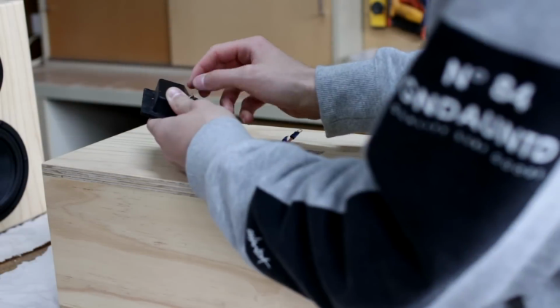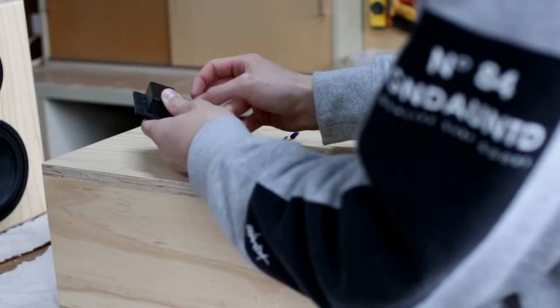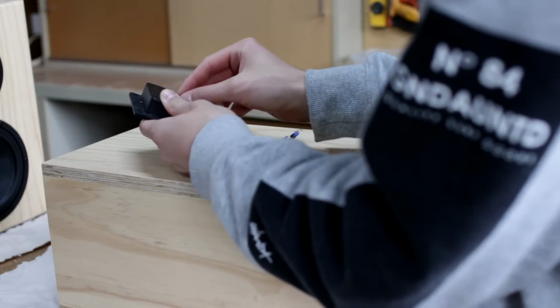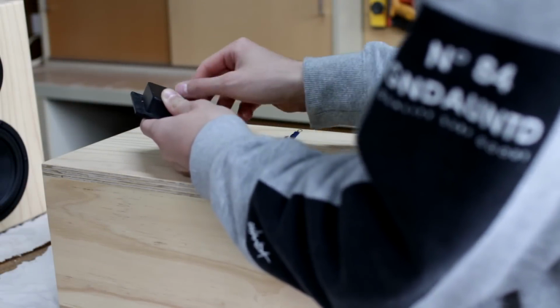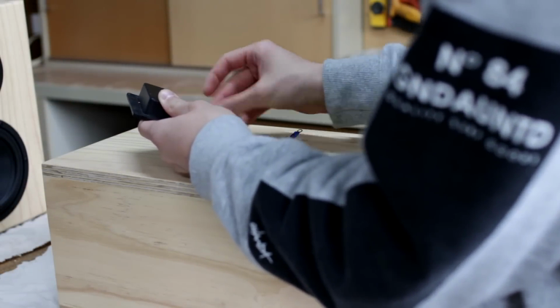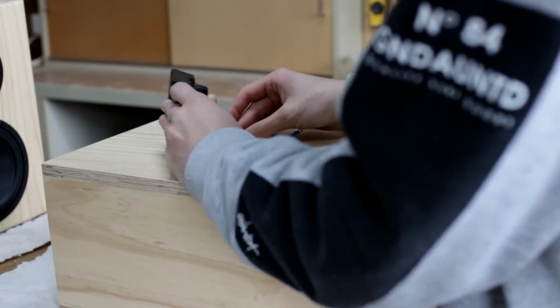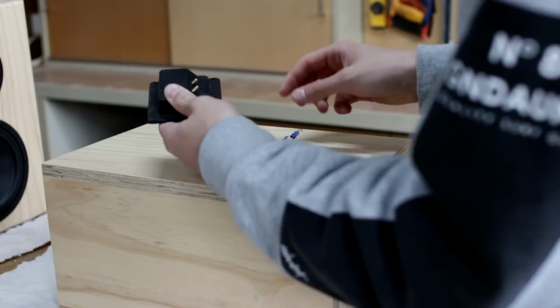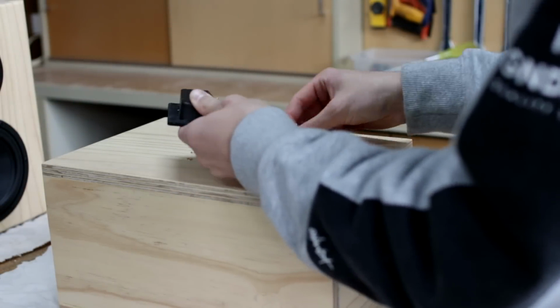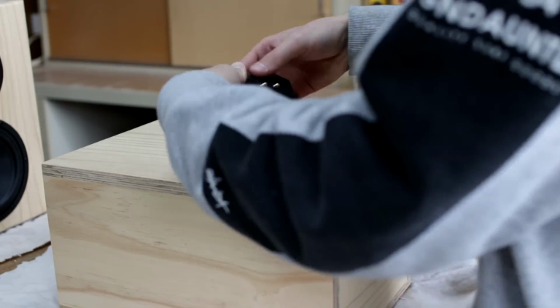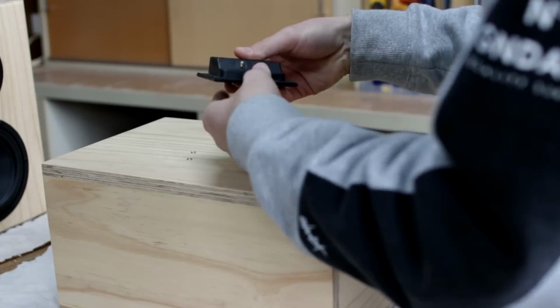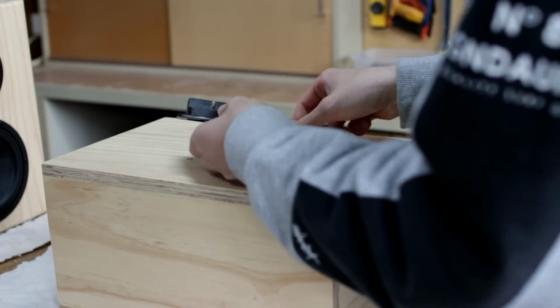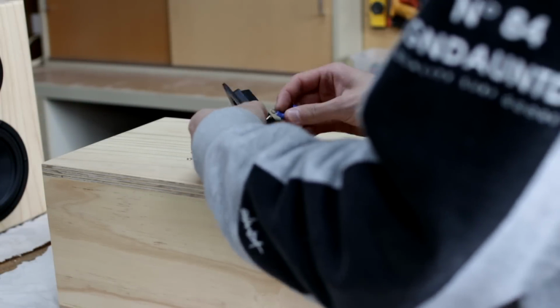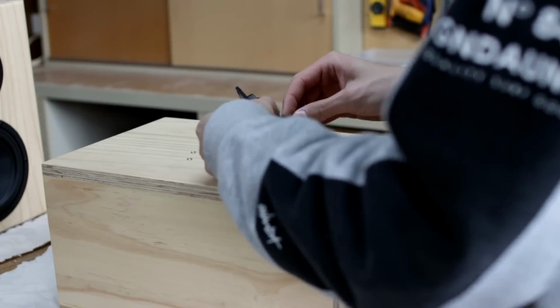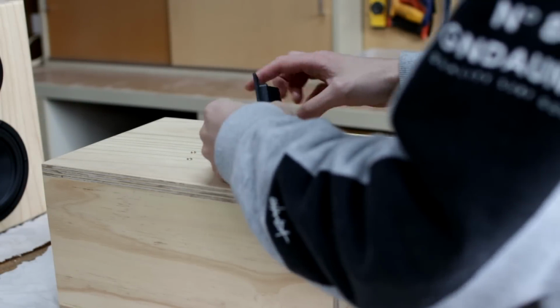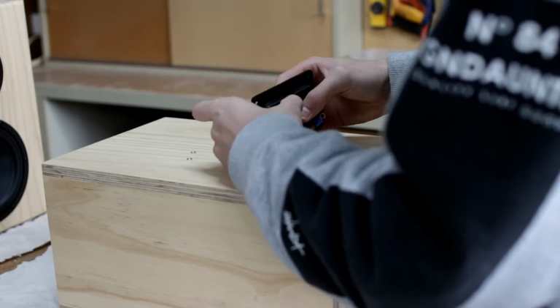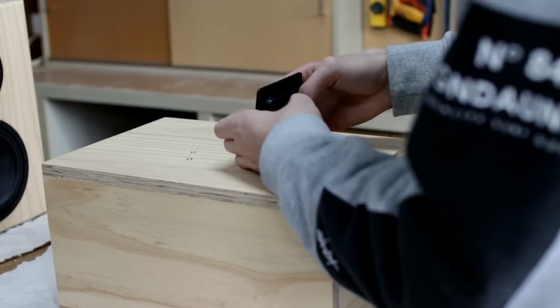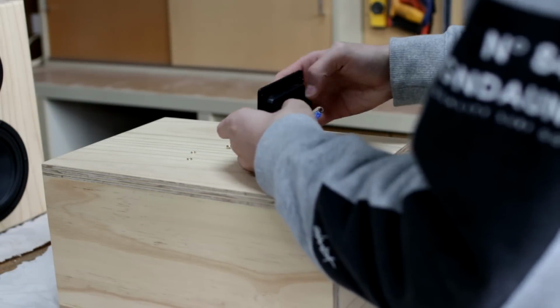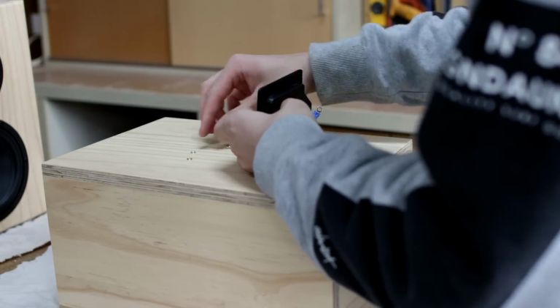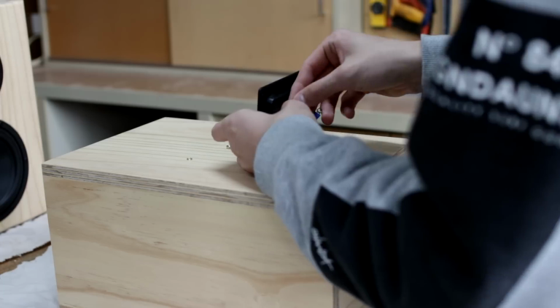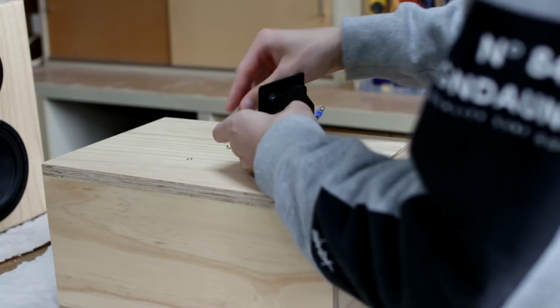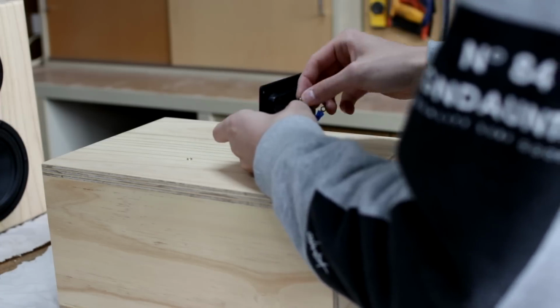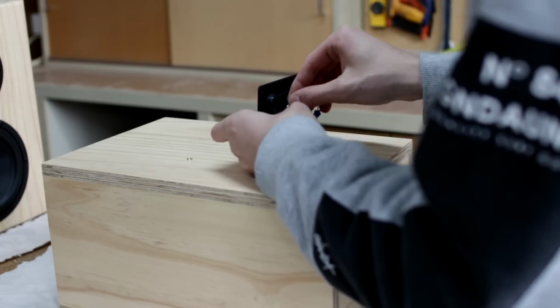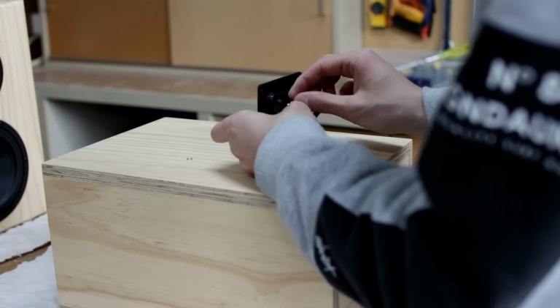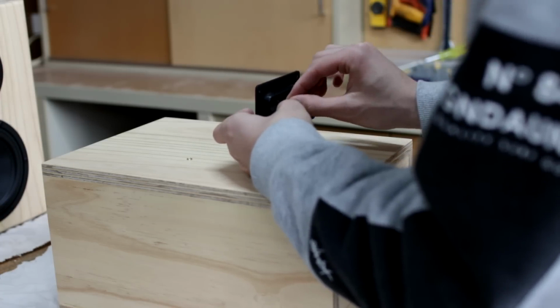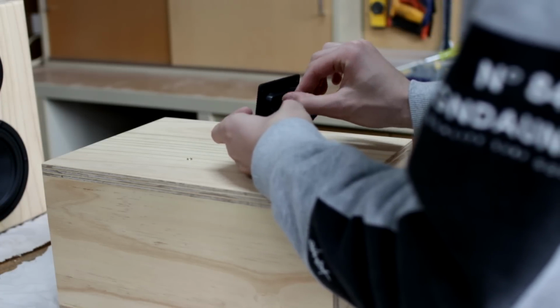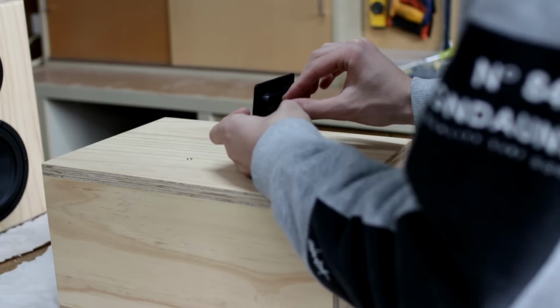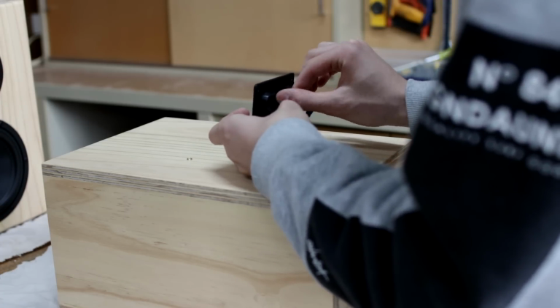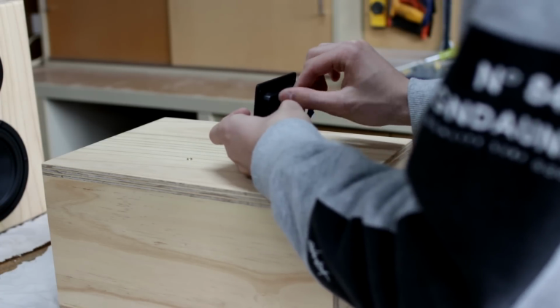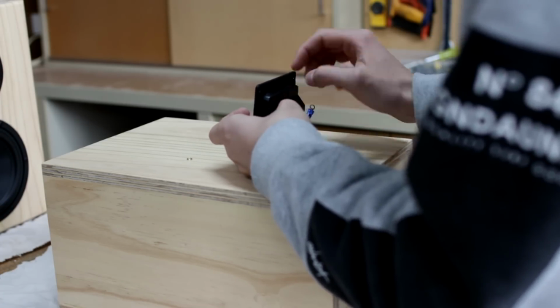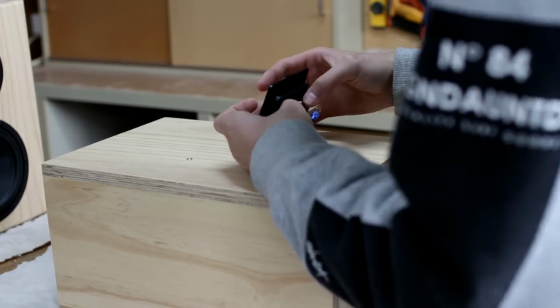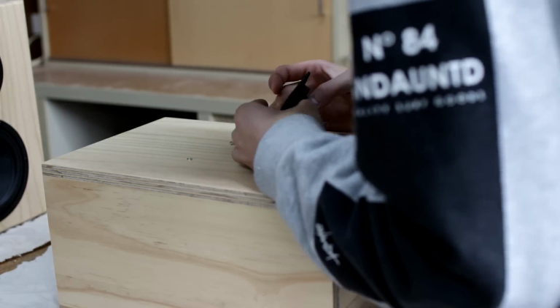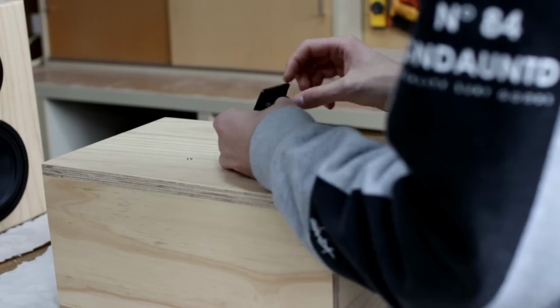Now on to probably one of the most rewarding parts of a speaker build — that is wiring 123toid's crossover into the terminal cups and up to the speakers.